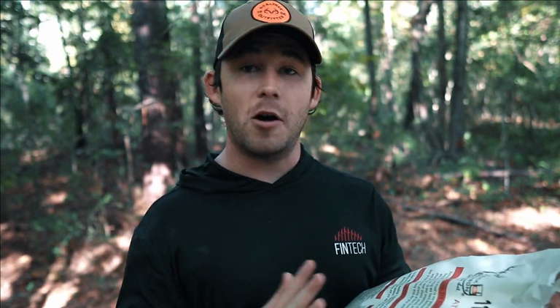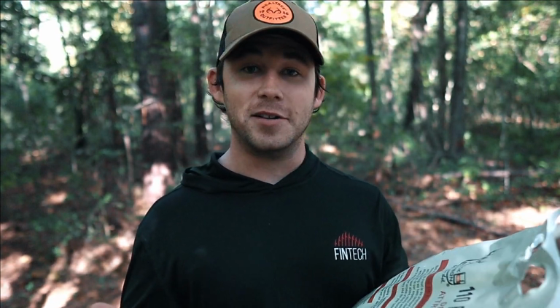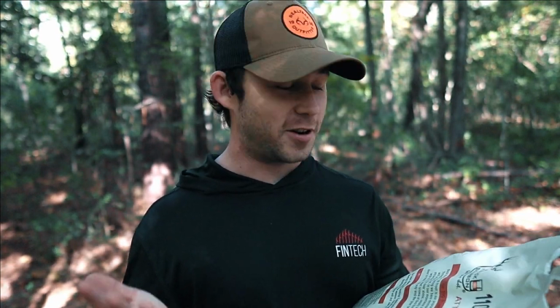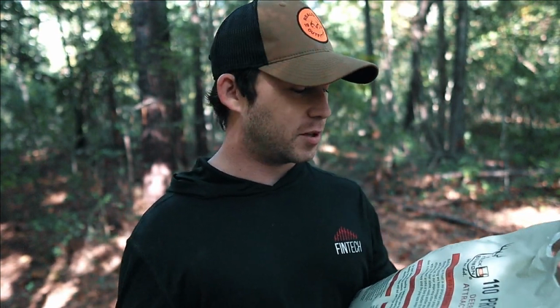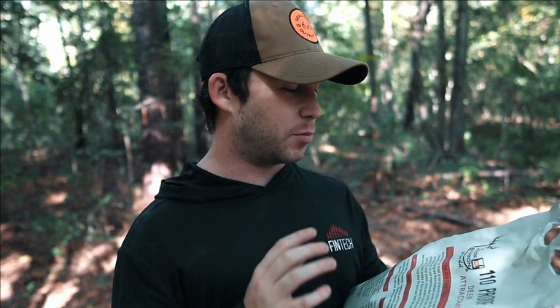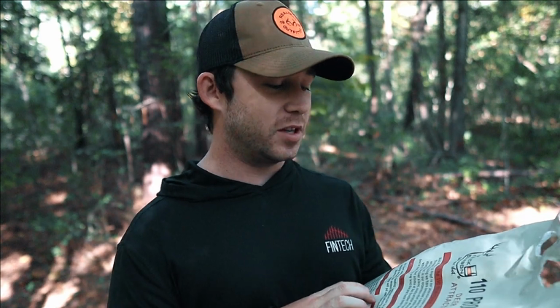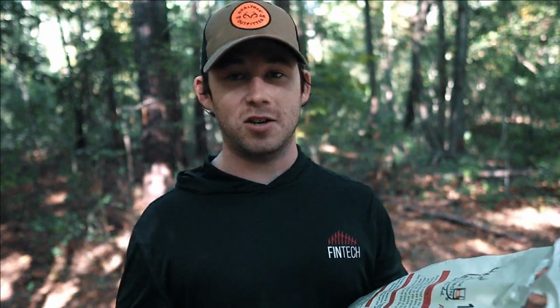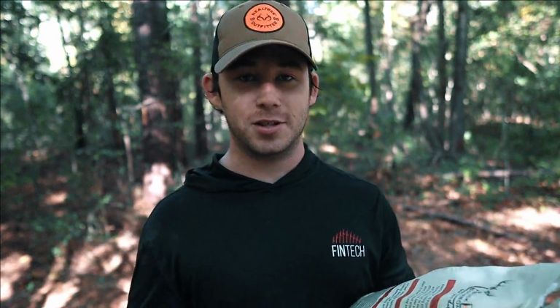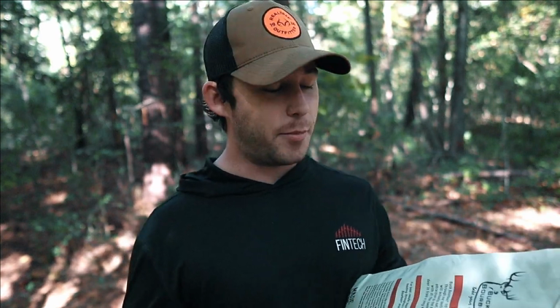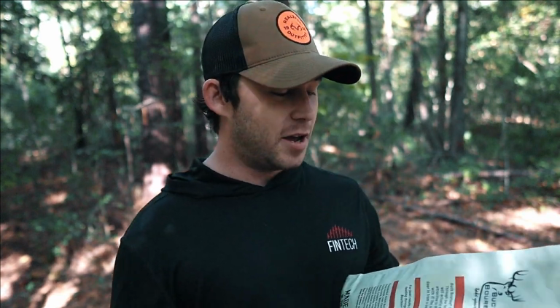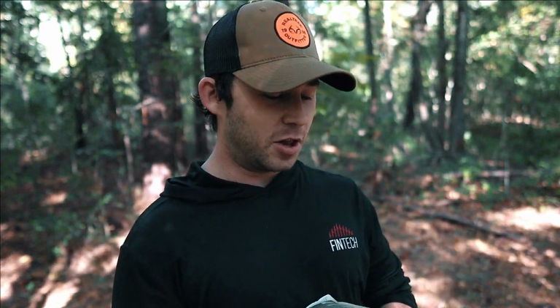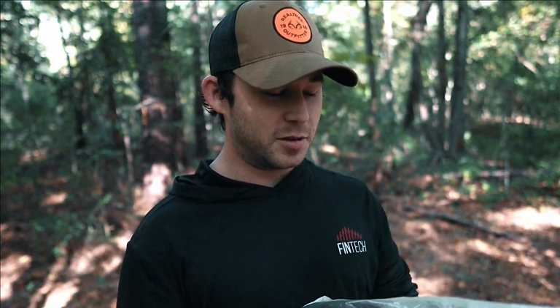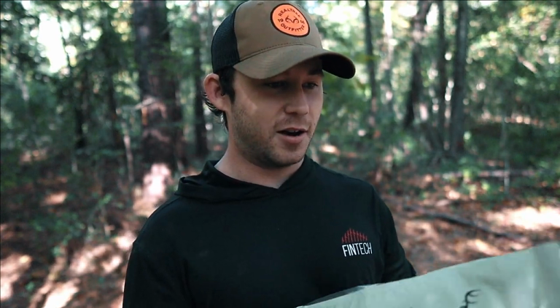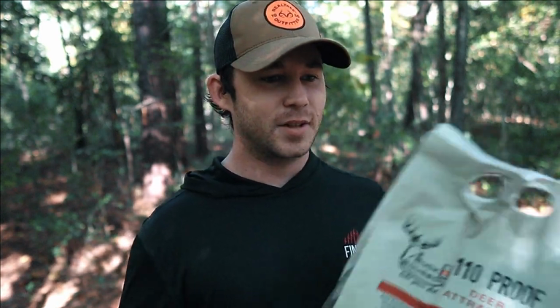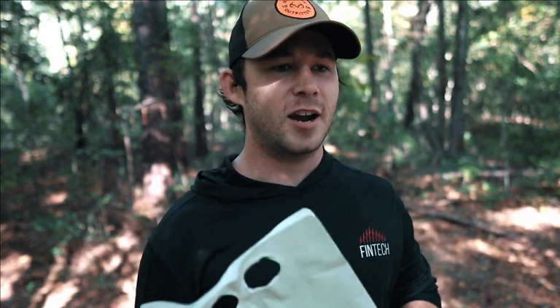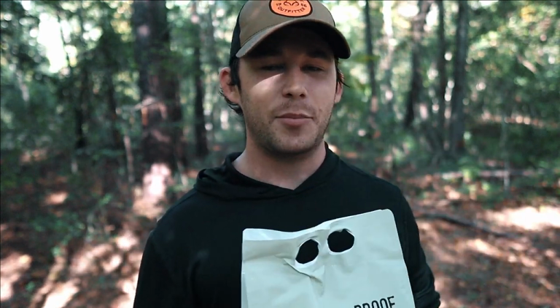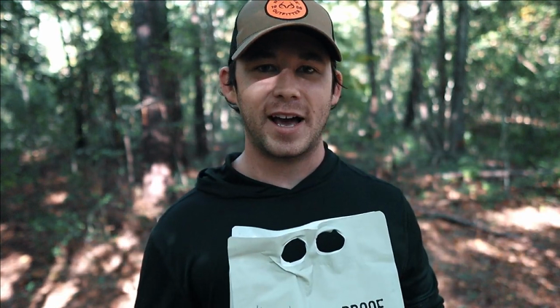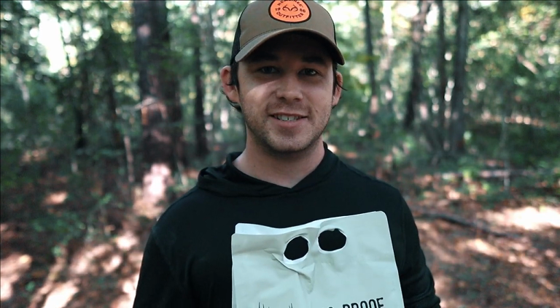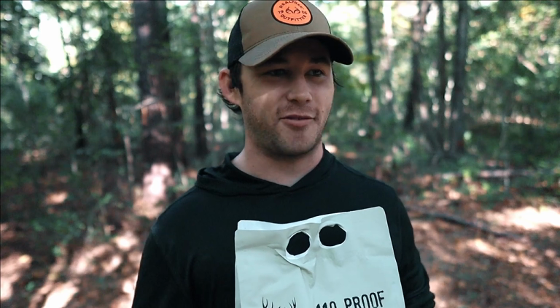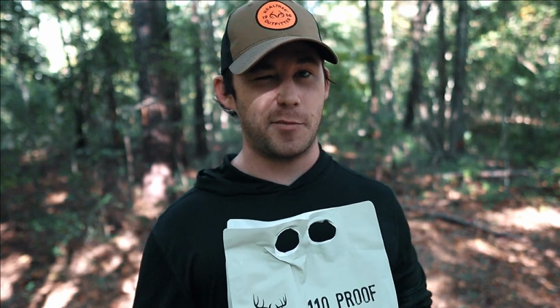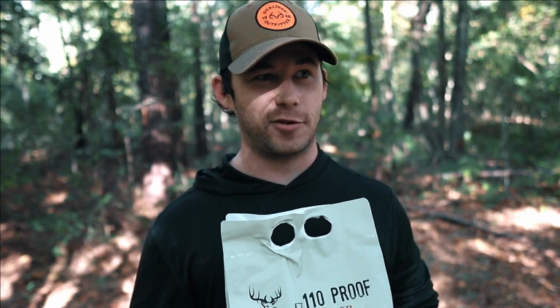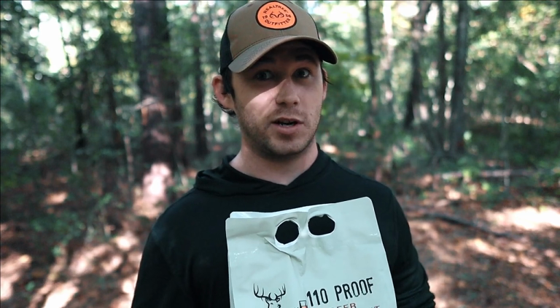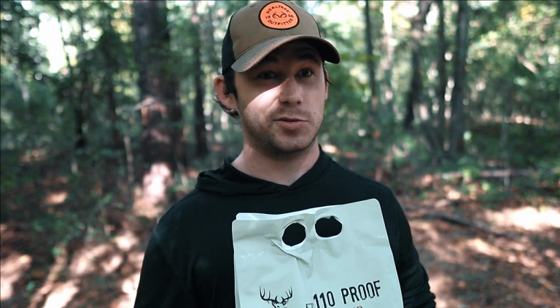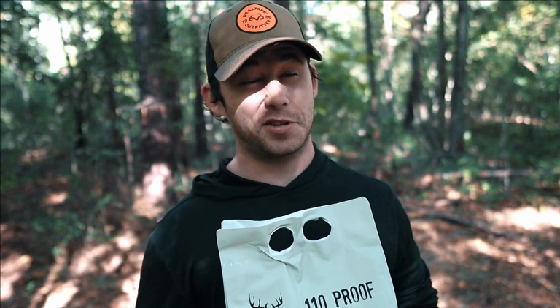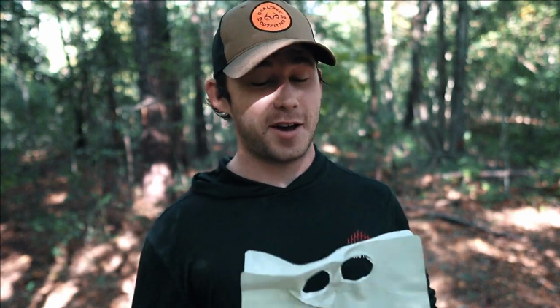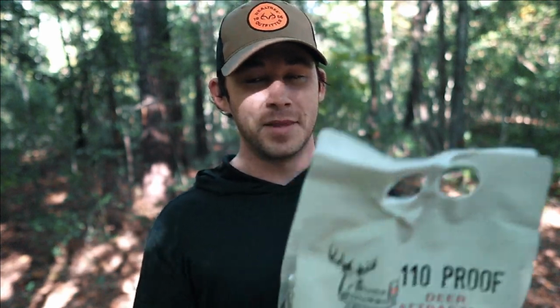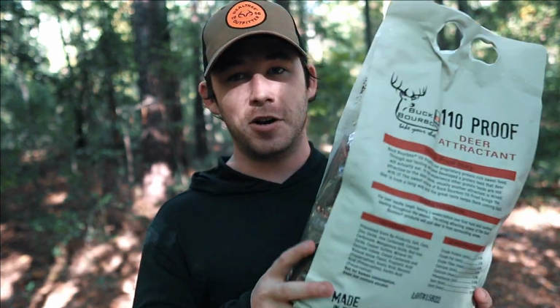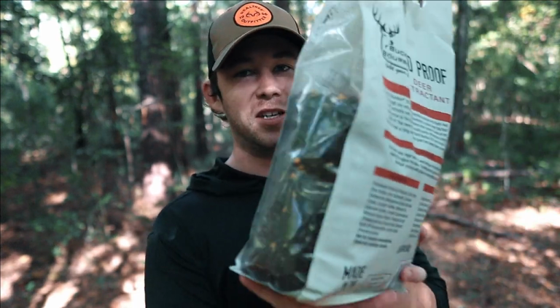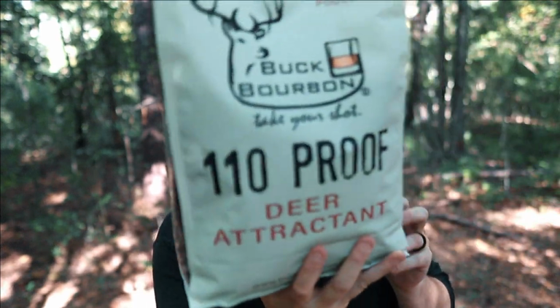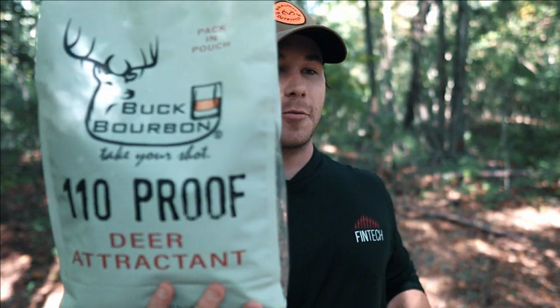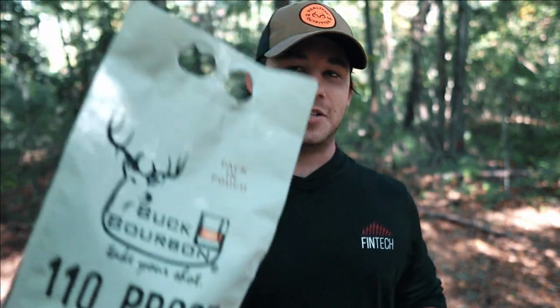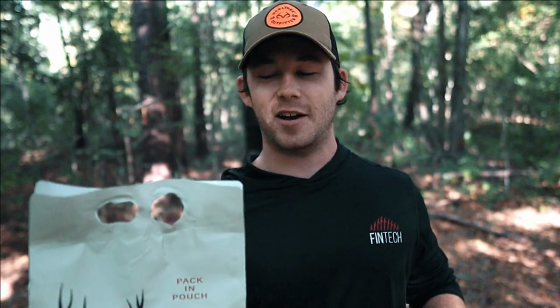Oh, and the price — I forgot to talk about the price. The price for this was $10. Not bad. They had another one that was caramel apple and molasses — it was like a 40-pound bag for like 20 bucks, which still isn't bad. But I wanted to go with the $10 bag just to test it out.